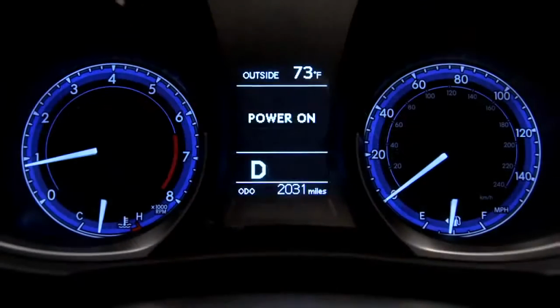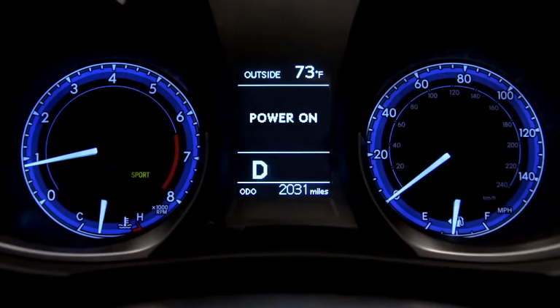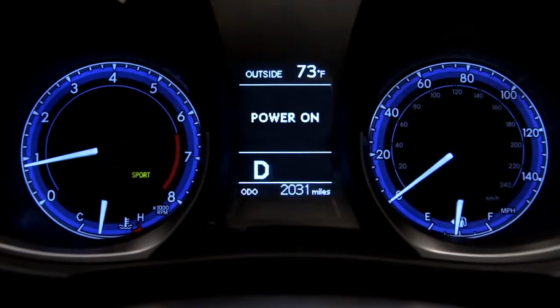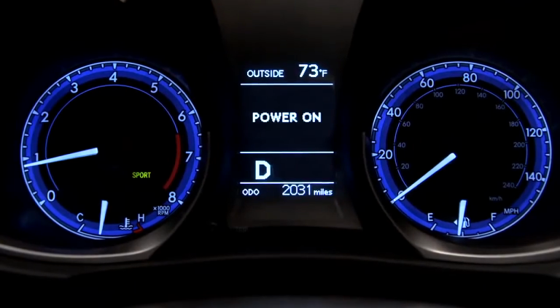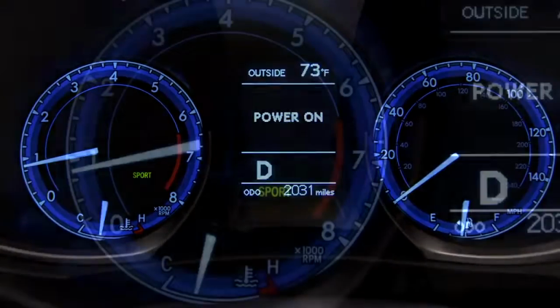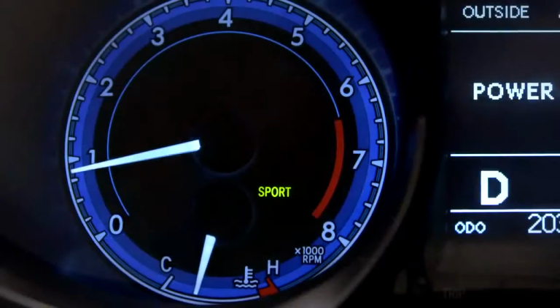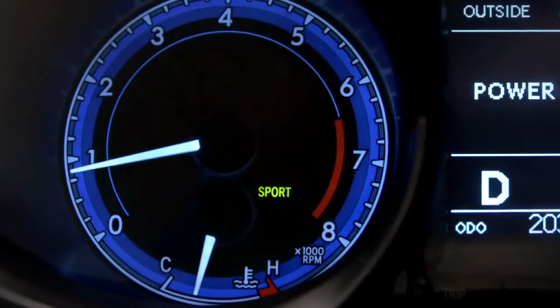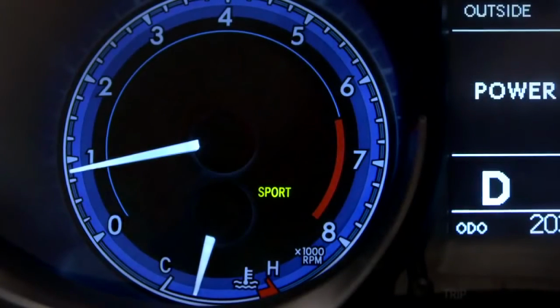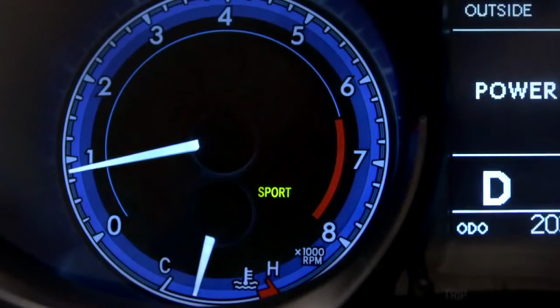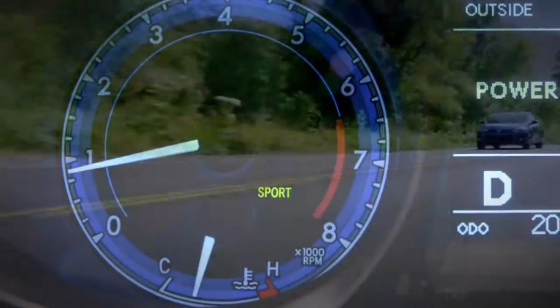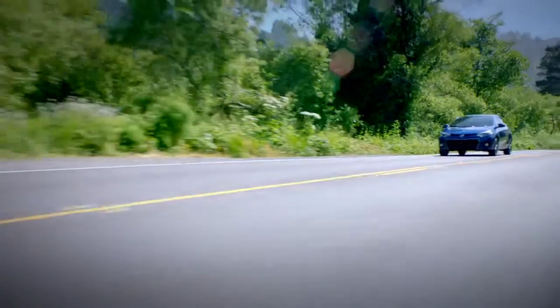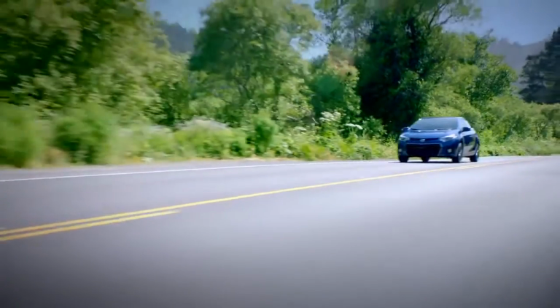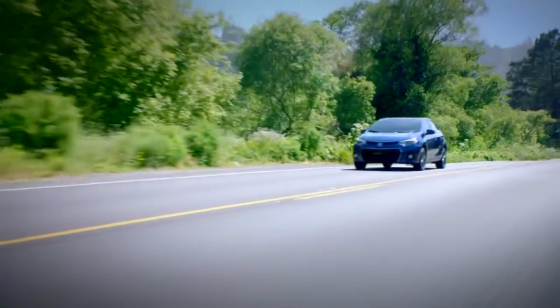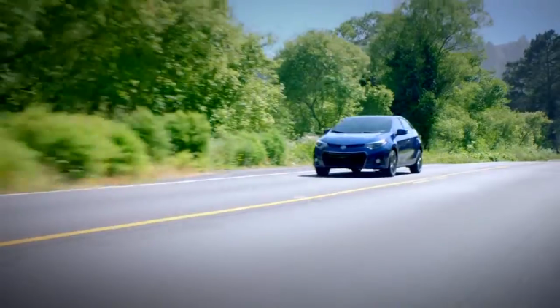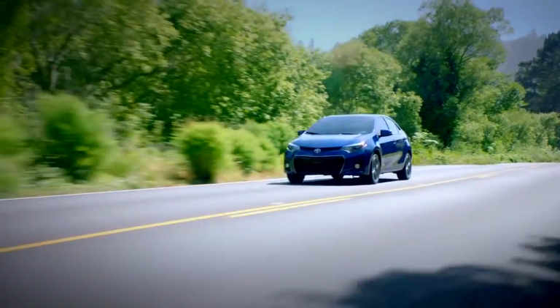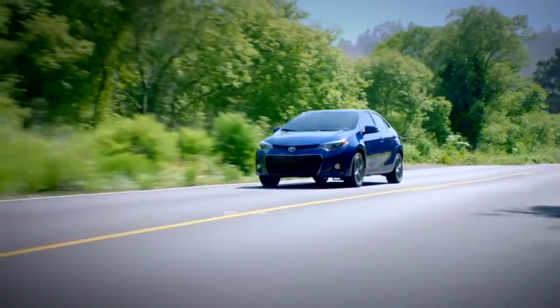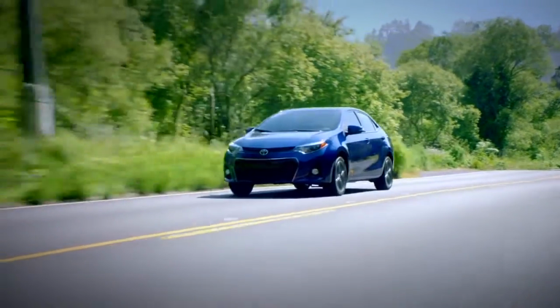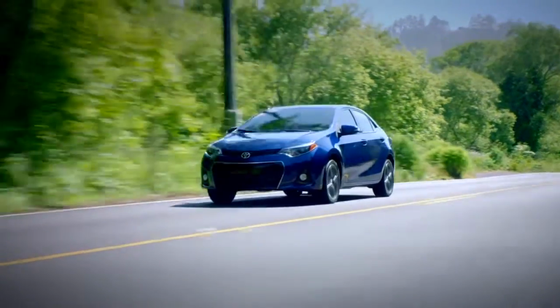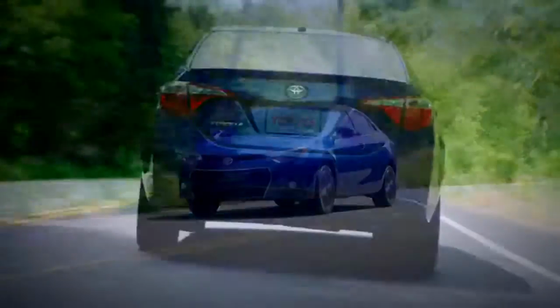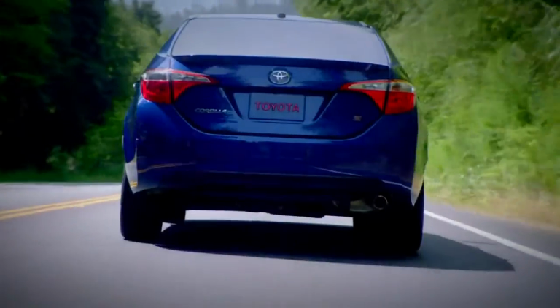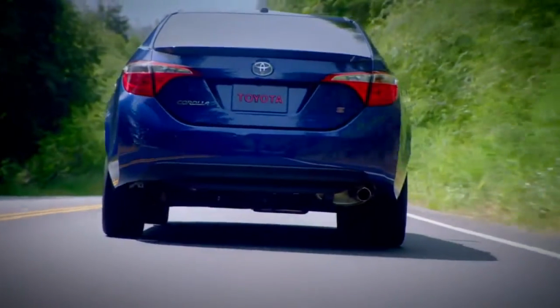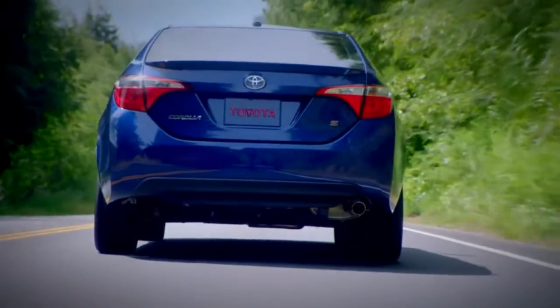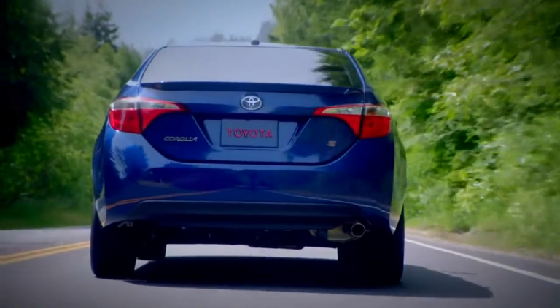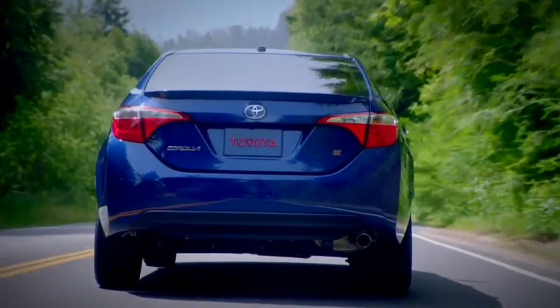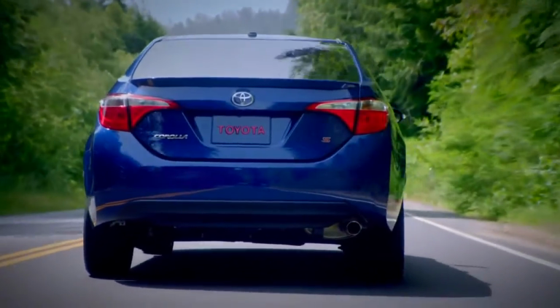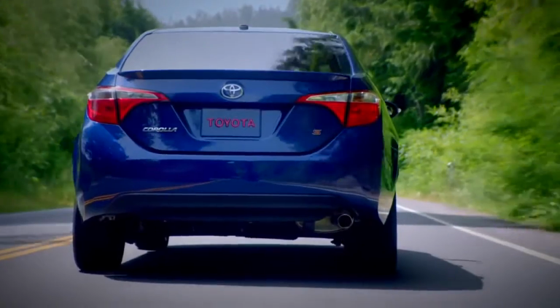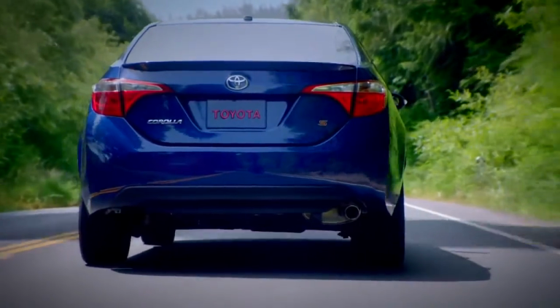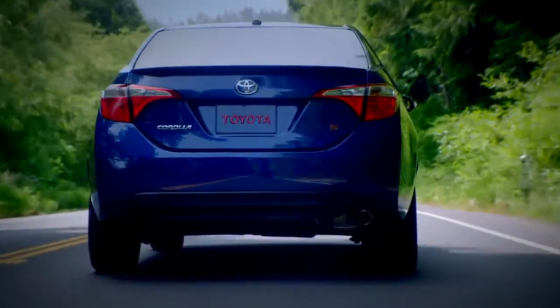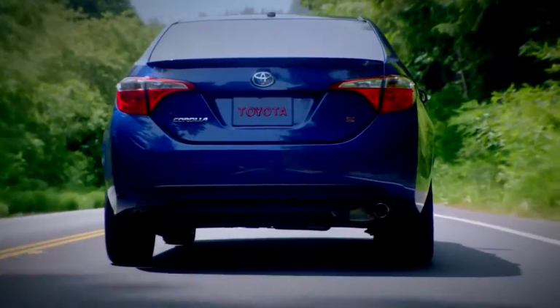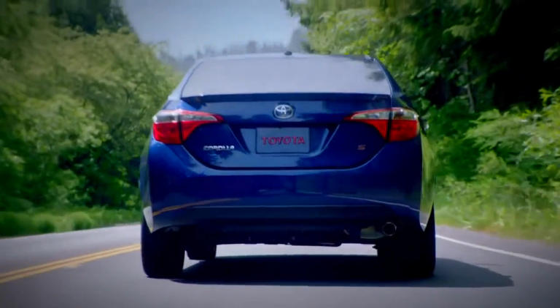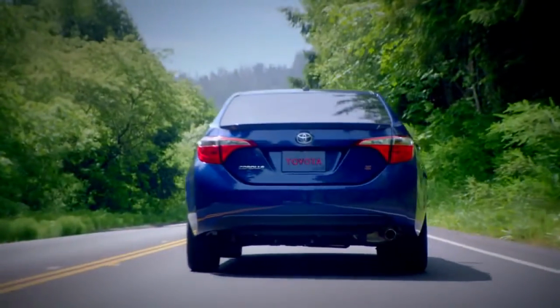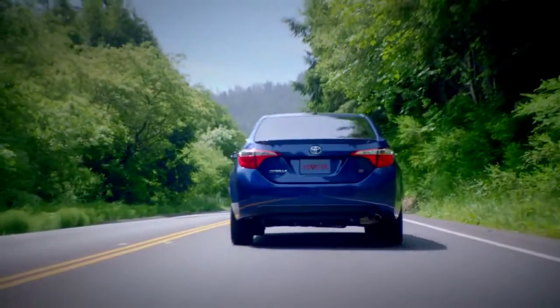First, a sport mode indicator appears in the instrument panel. Second, throttle response is increased to help you accelerate faster. Third, the transmission programming has changed to shift at a higher, more performance-oriented RPM than normal.